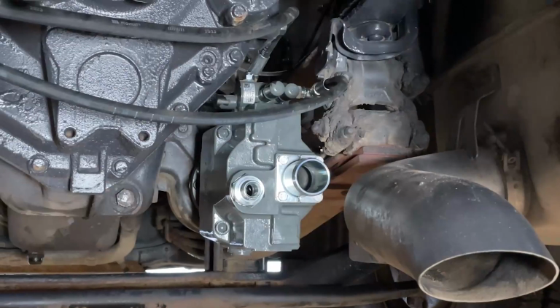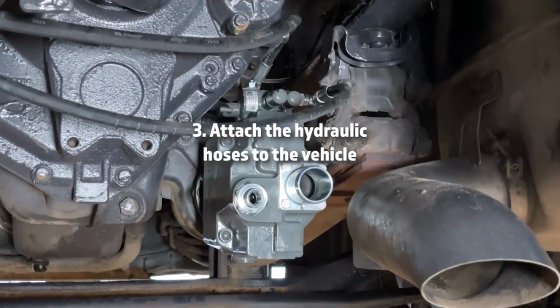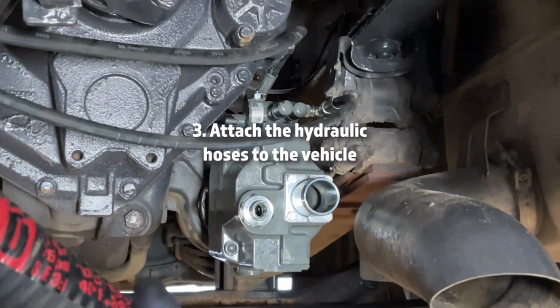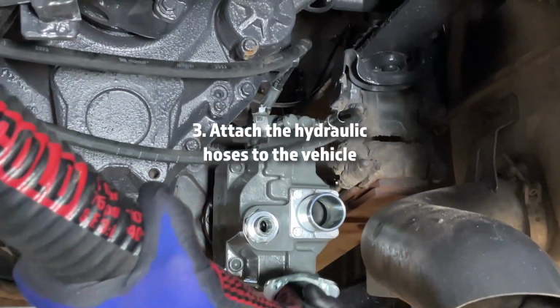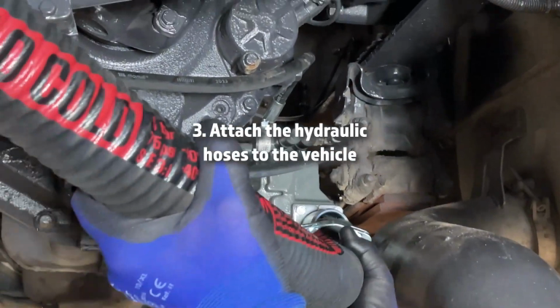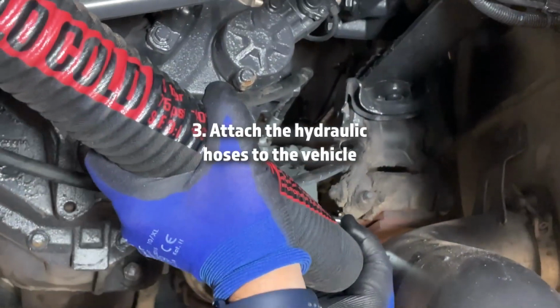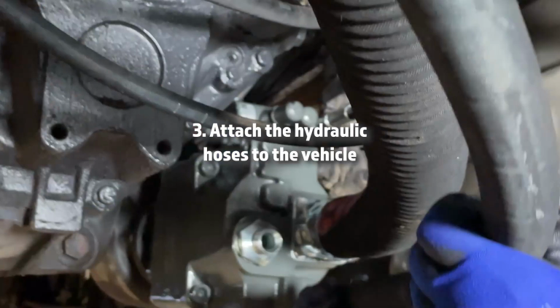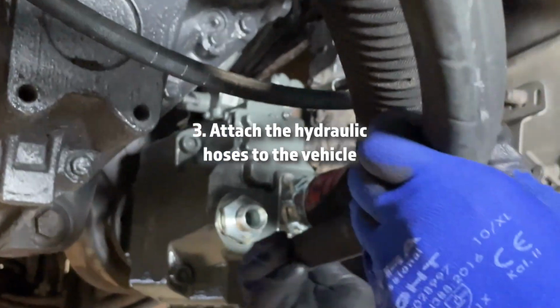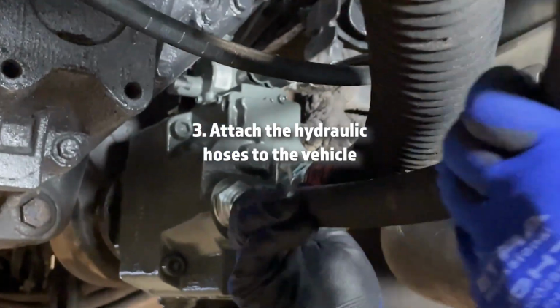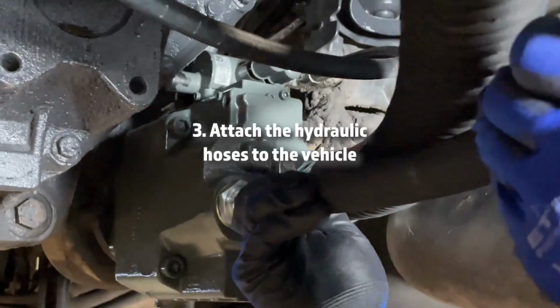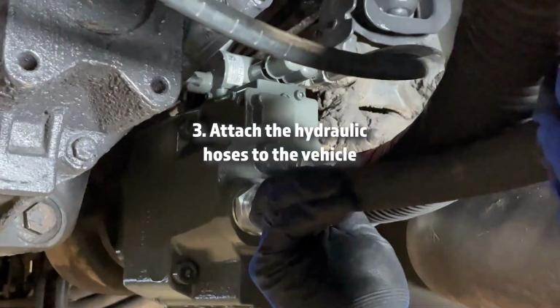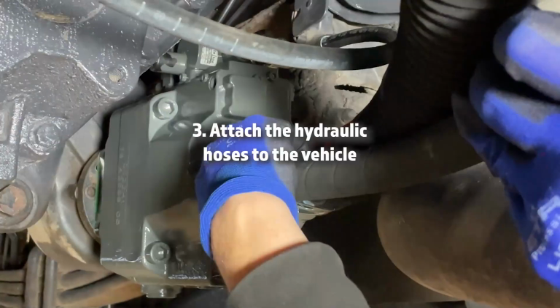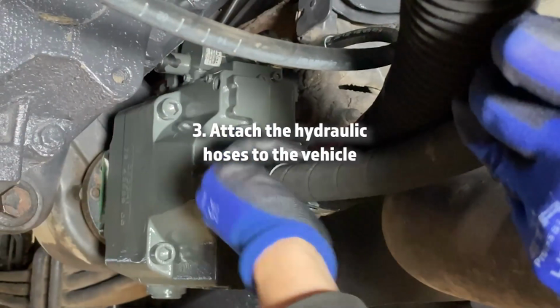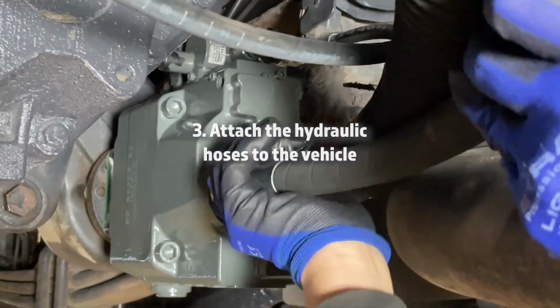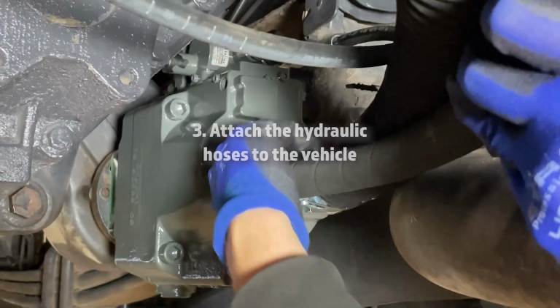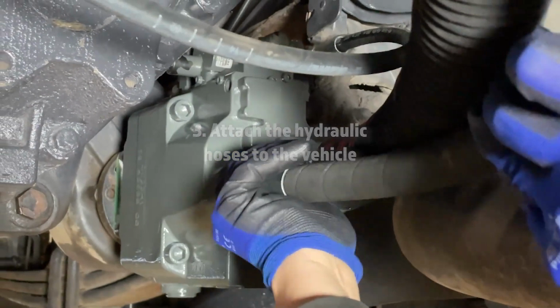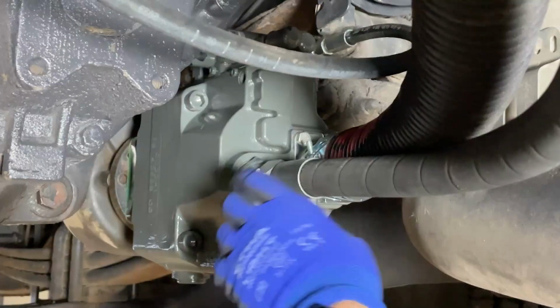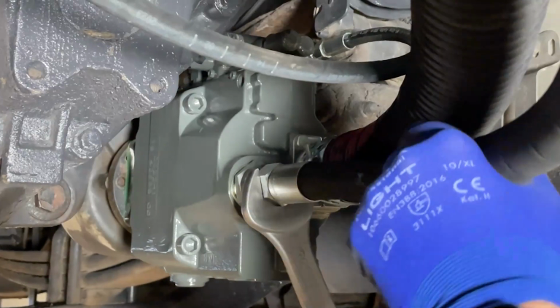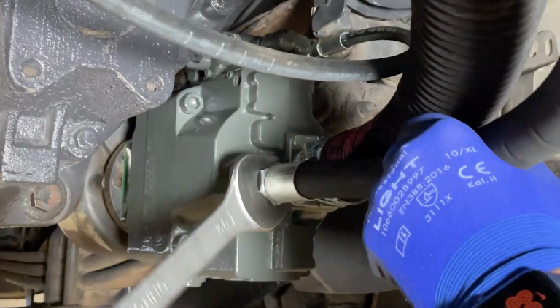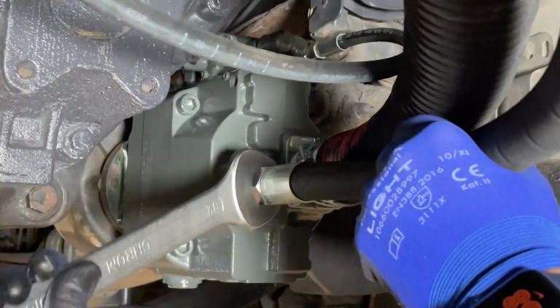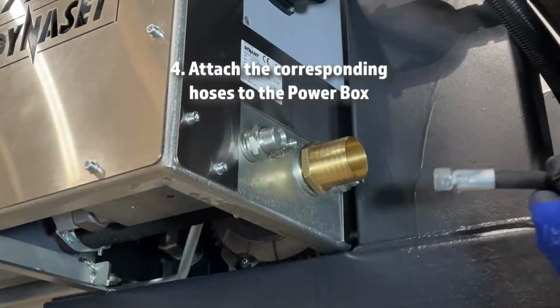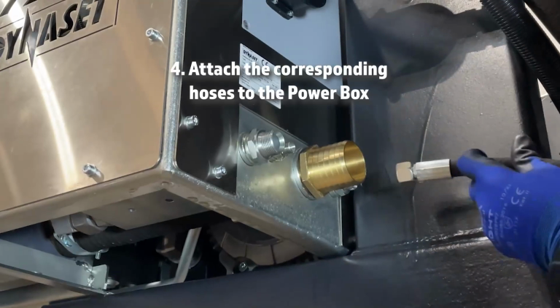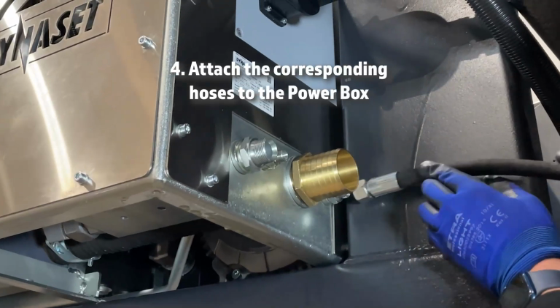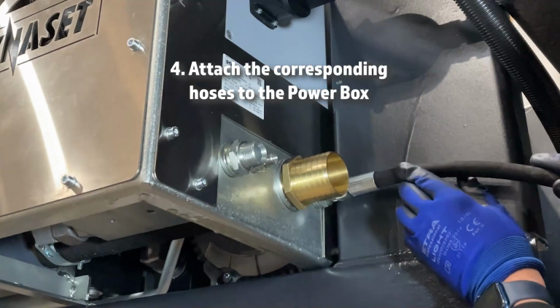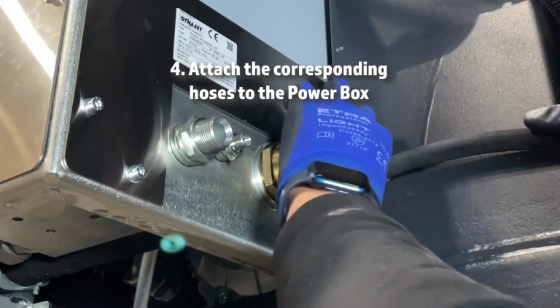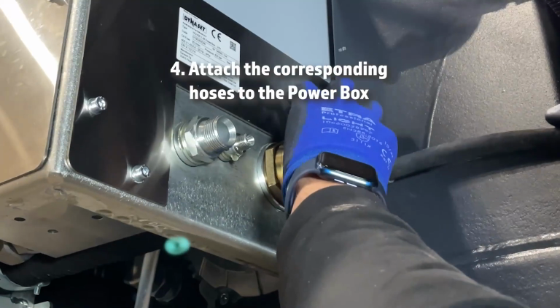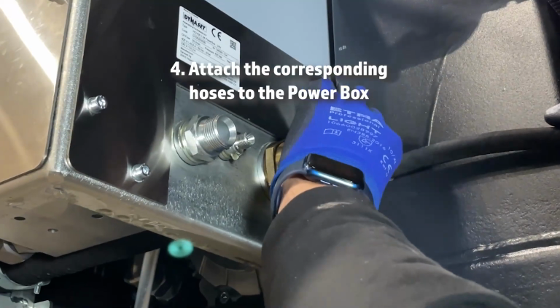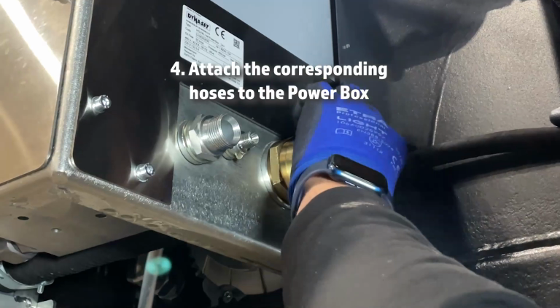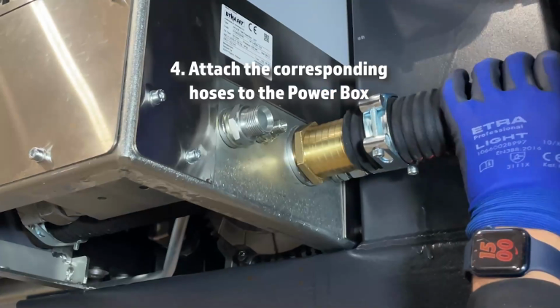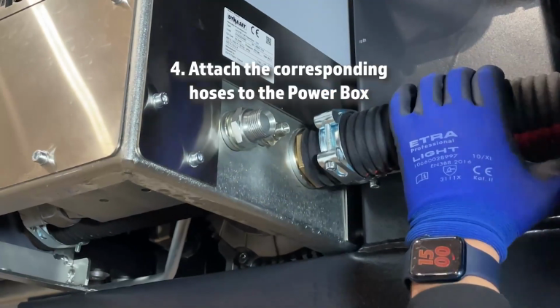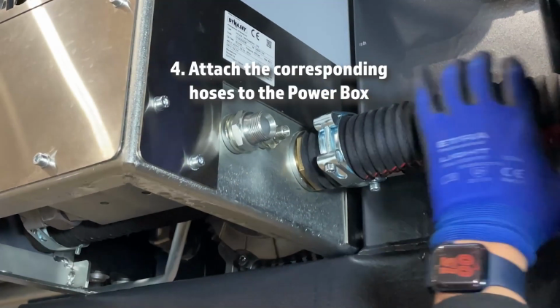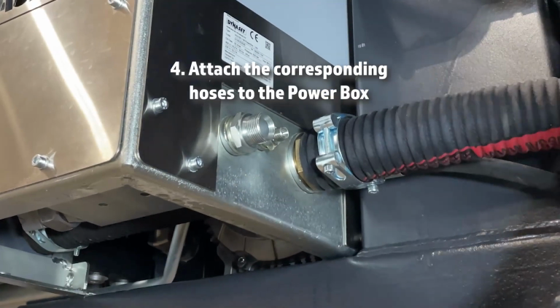Step 3: Attach the hydraulic hoses to the vehicle. Step 4: Attach the corresponding hoses to the PowerBox.